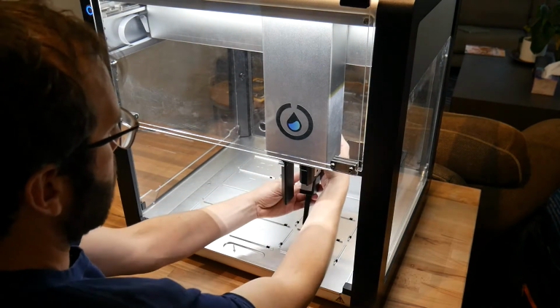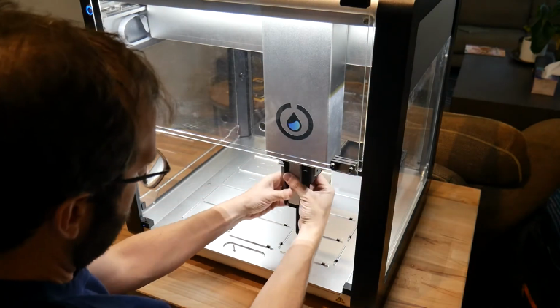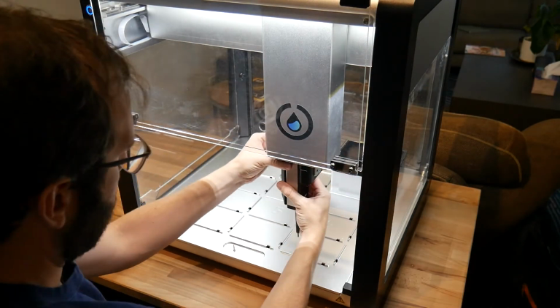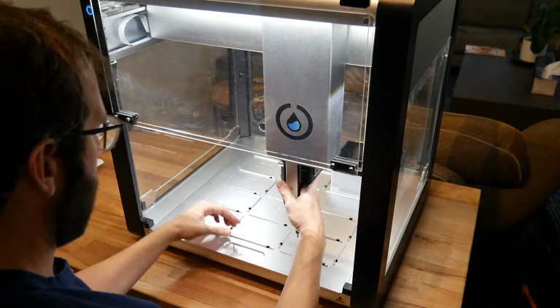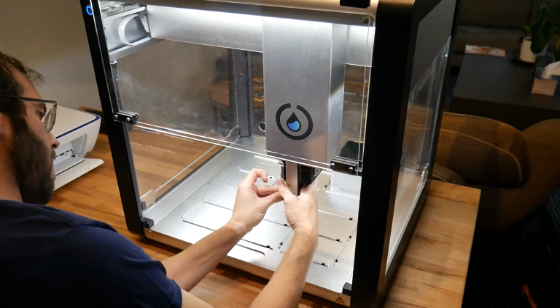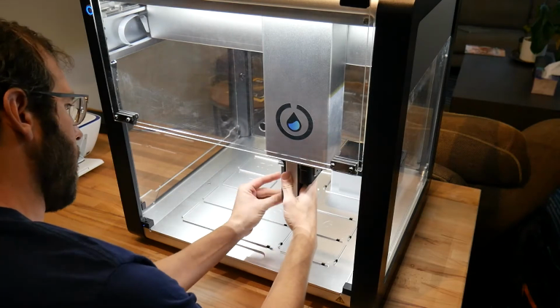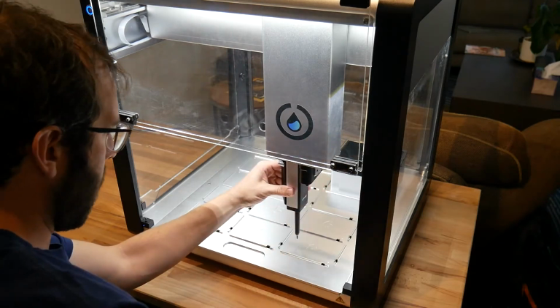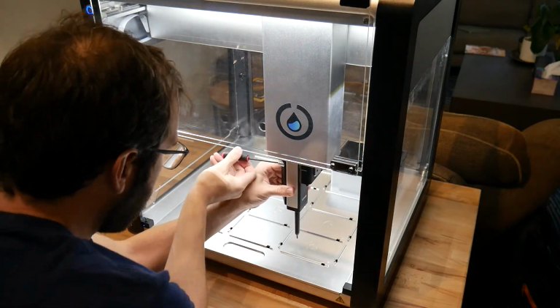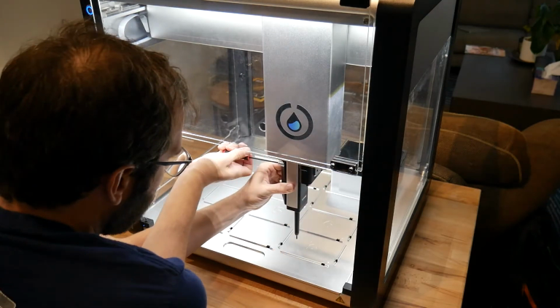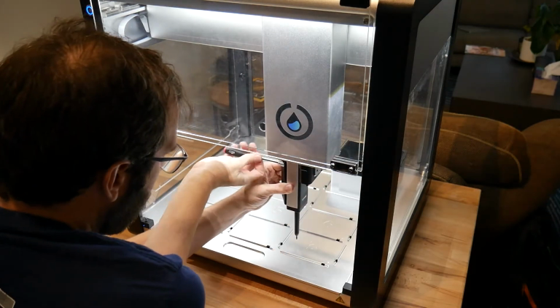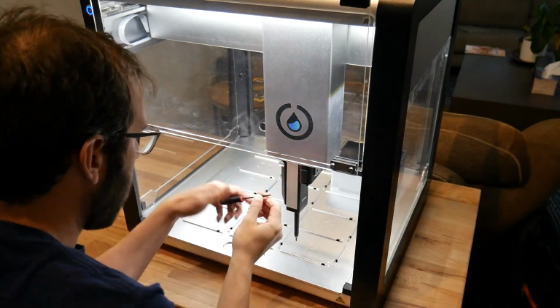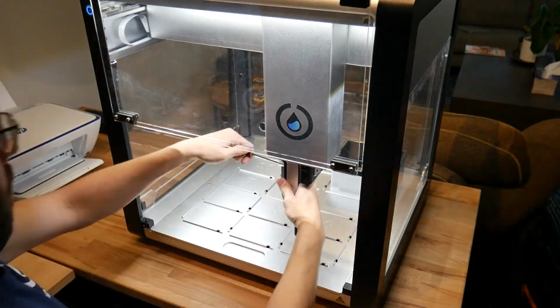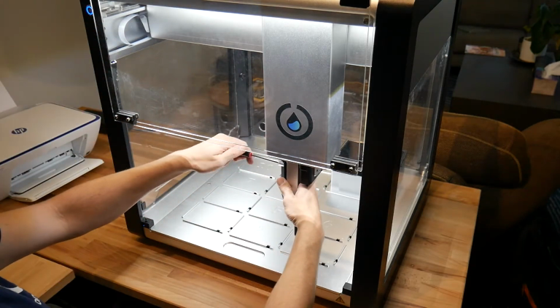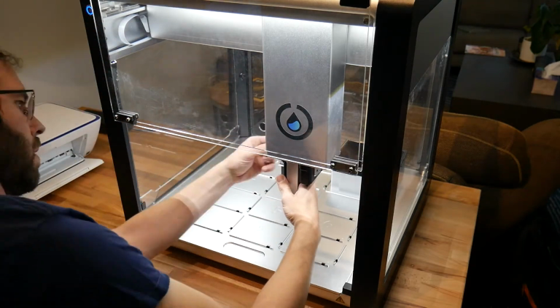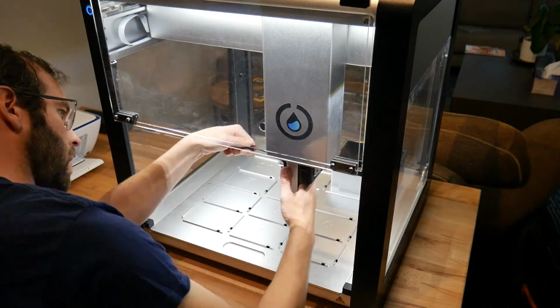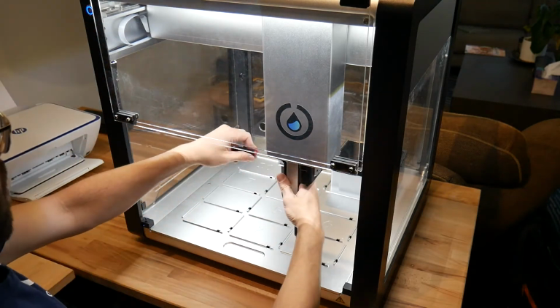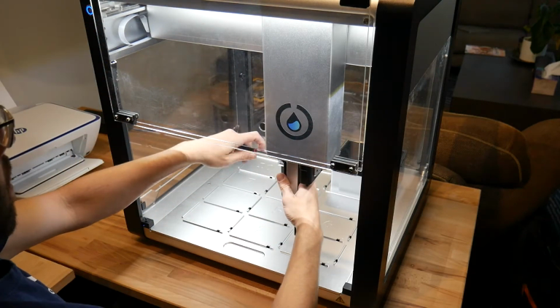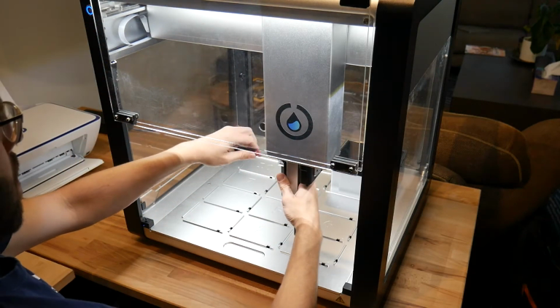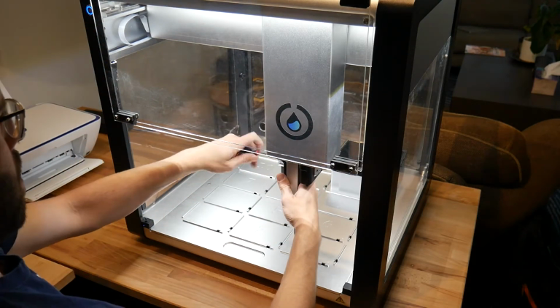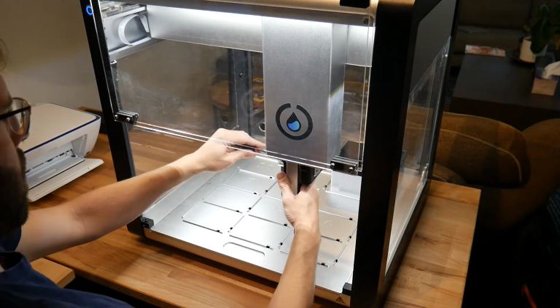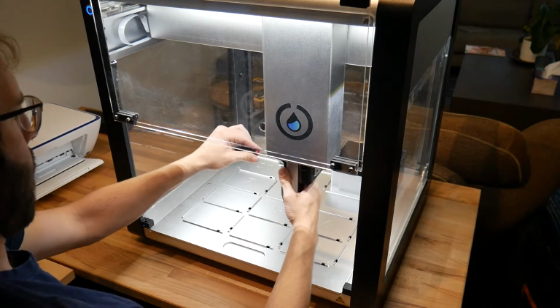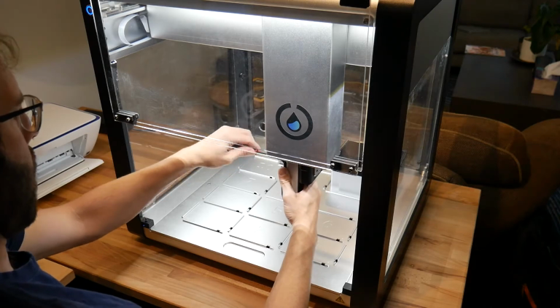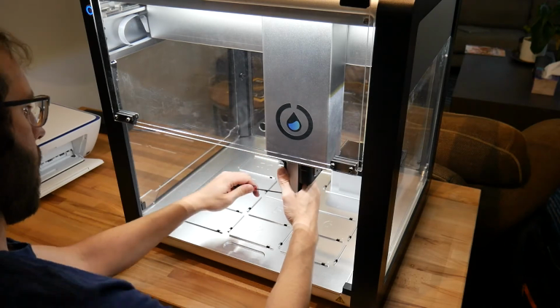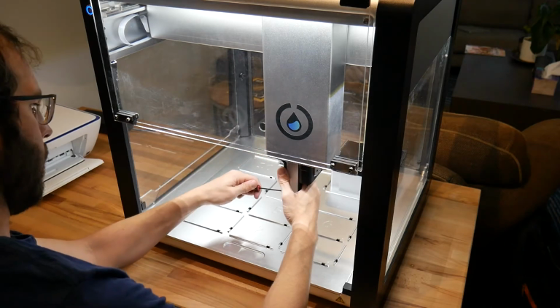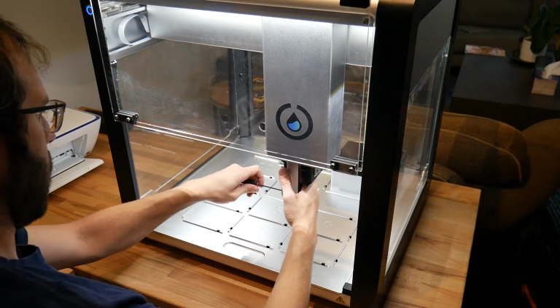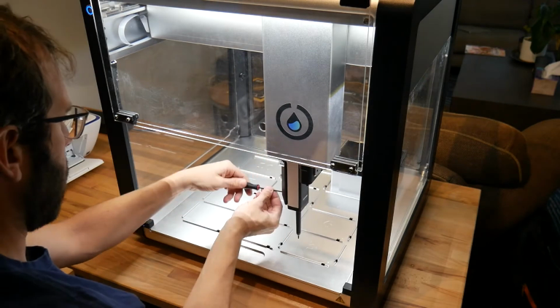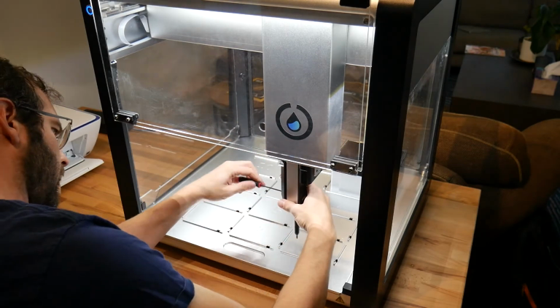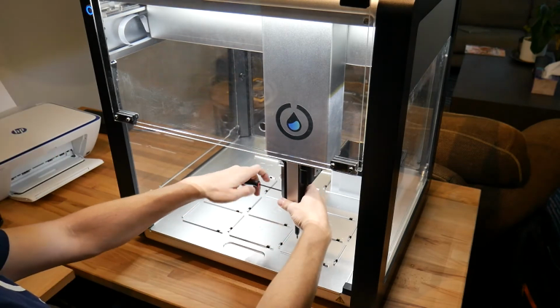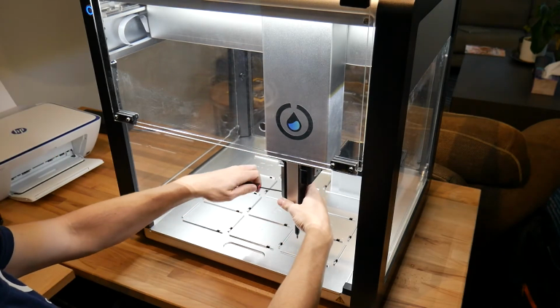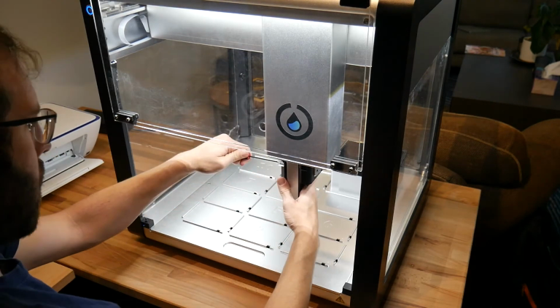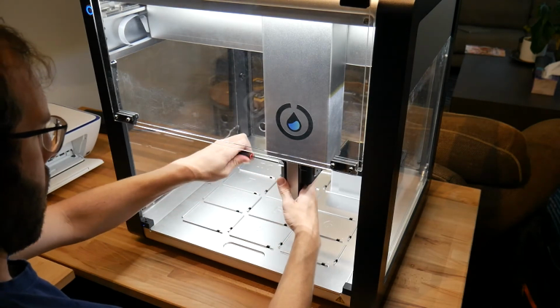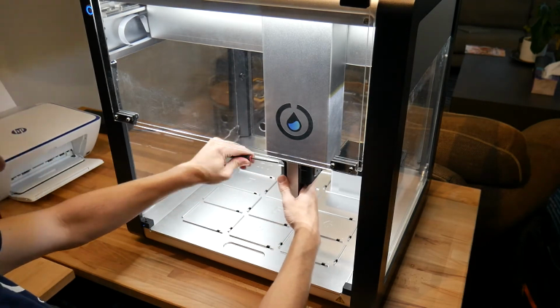Opentrons' pipettes are modular. You can swap out and change the pipettes as easily as changing a few screws, which allows you to use any combination of pipettes that you need for your experiment.